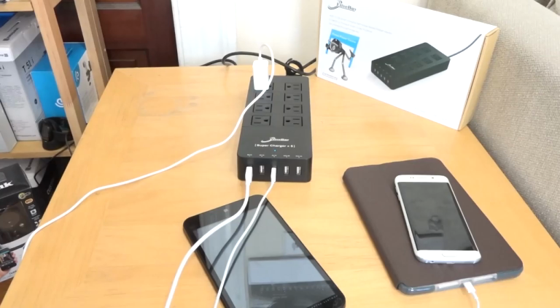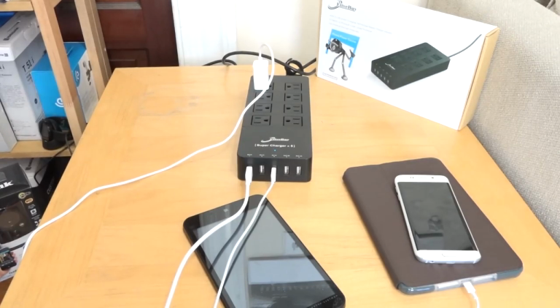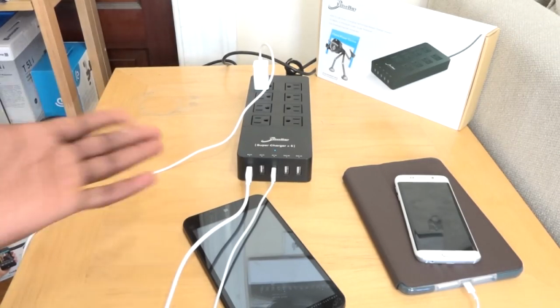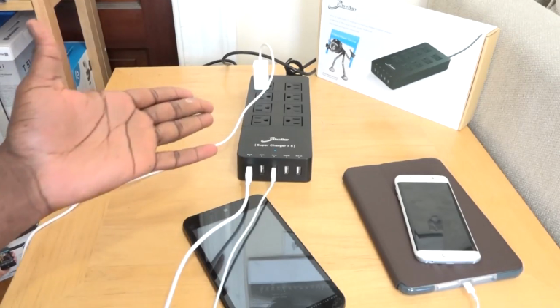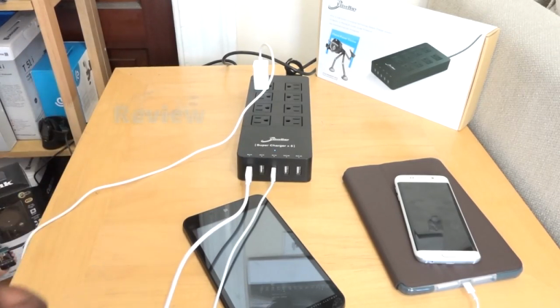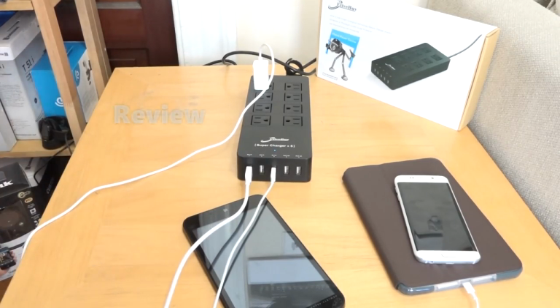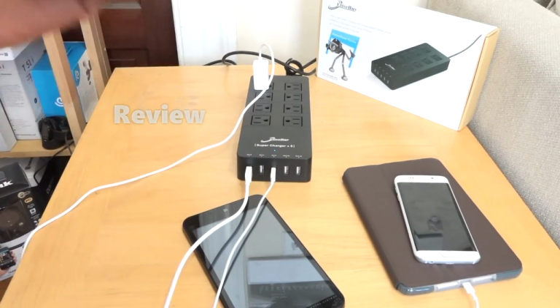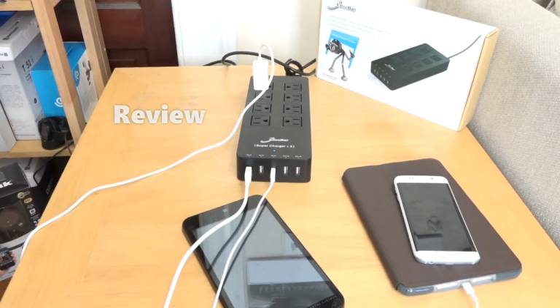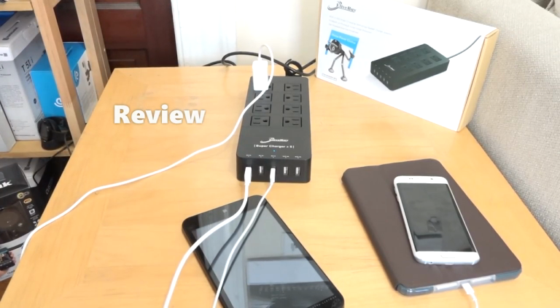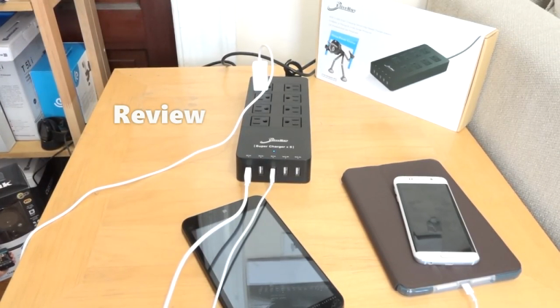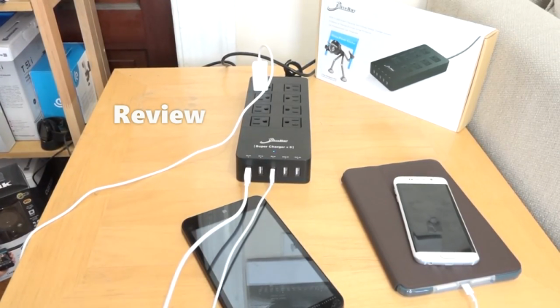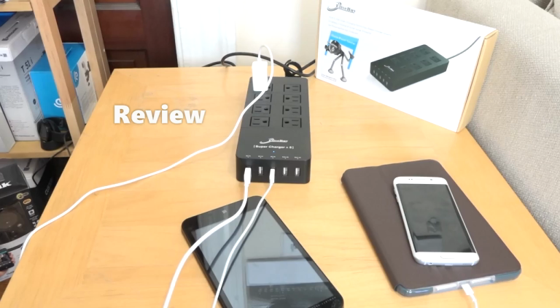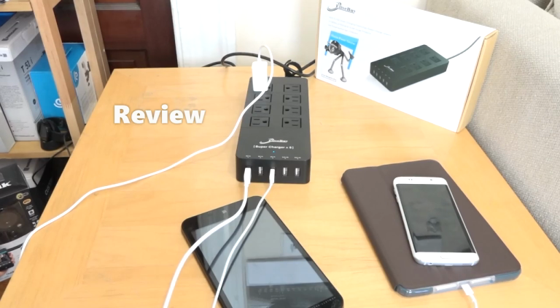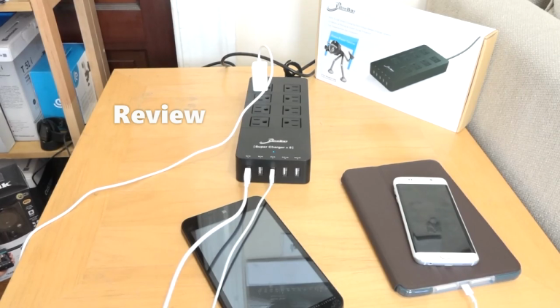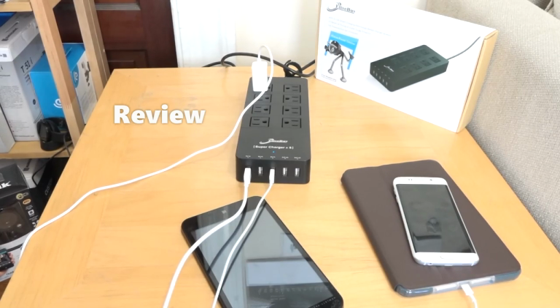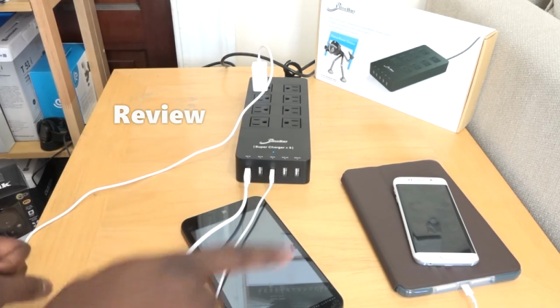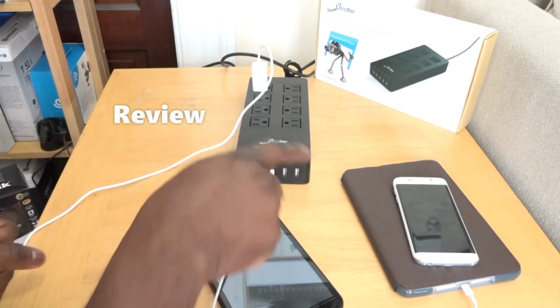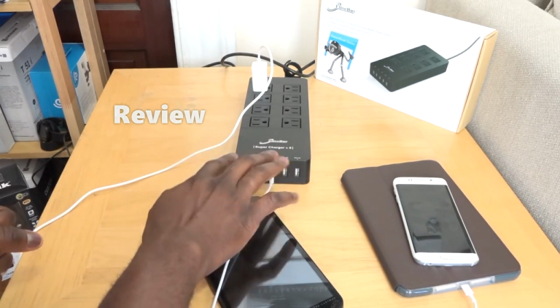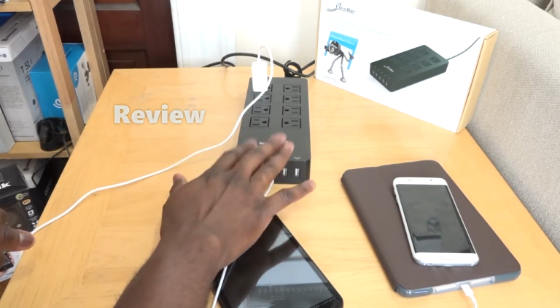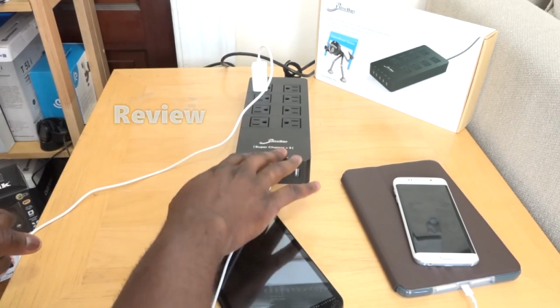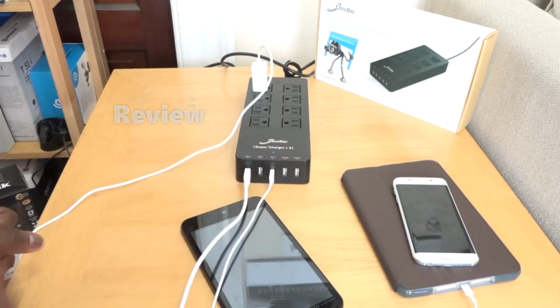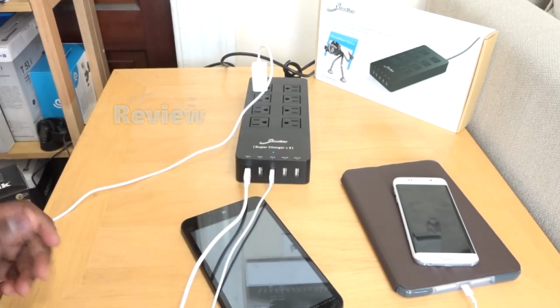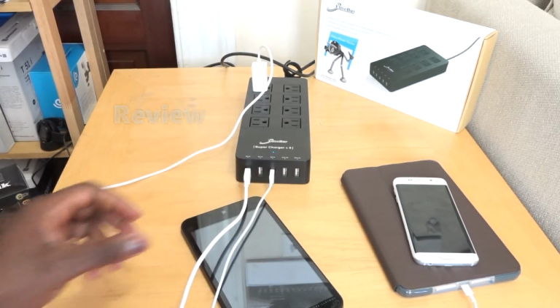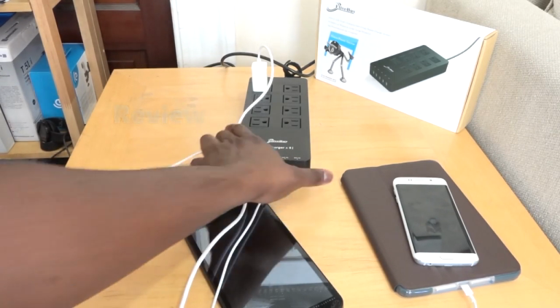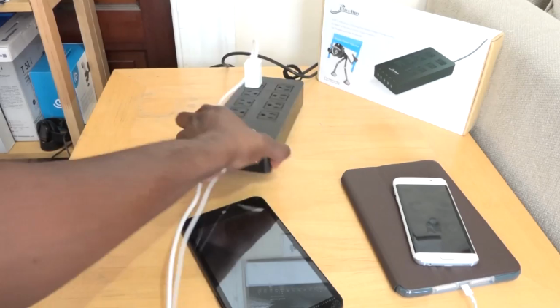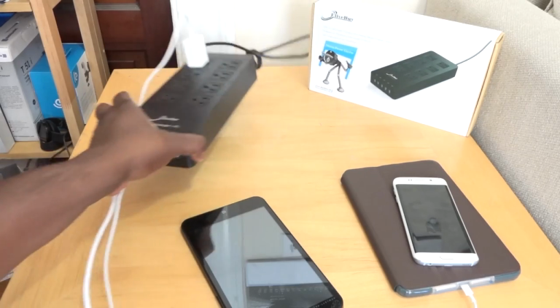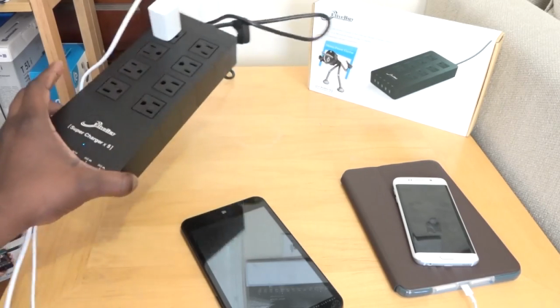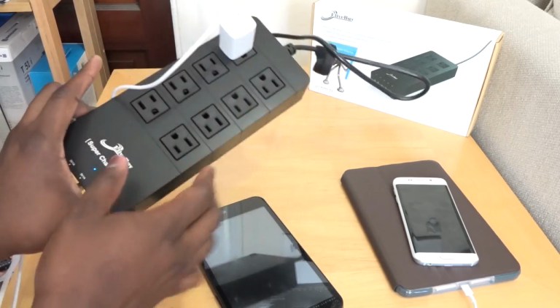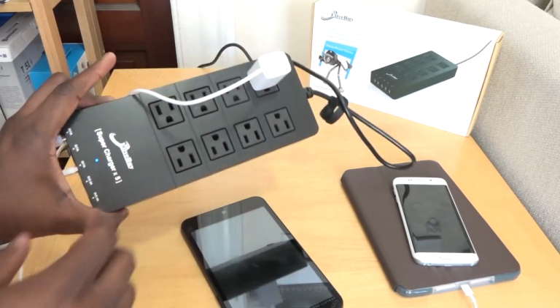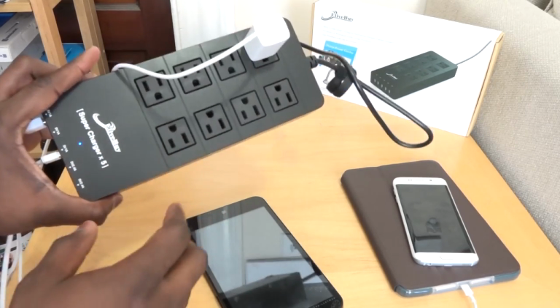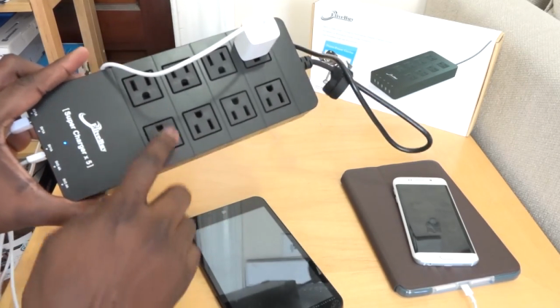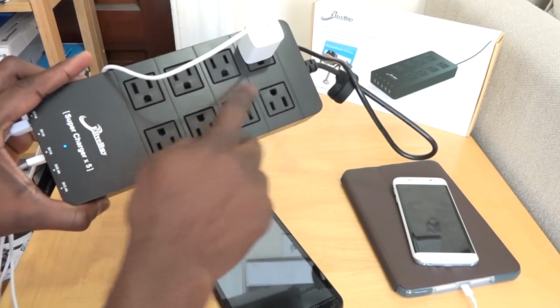Hey guys, Thundee here and today we're taking a look at the eLive by HomePowerCenter surge protector. Now you're wondering why we're reviewing a surge protector. Well, it's pretty easy because you plug in a lot of stuff. I do anyway.